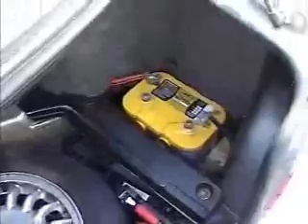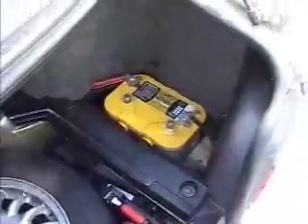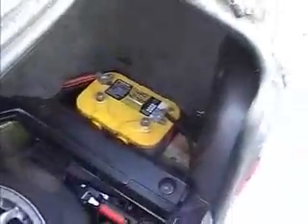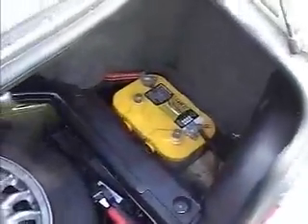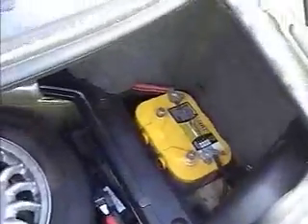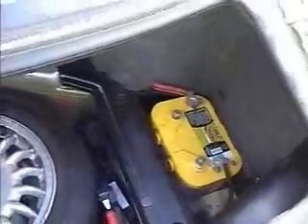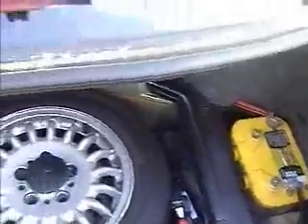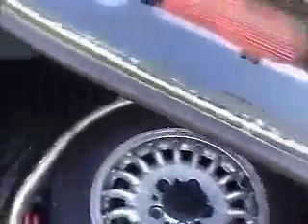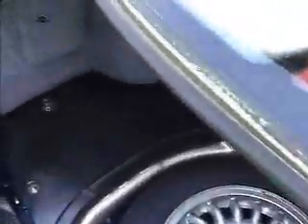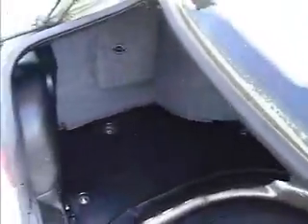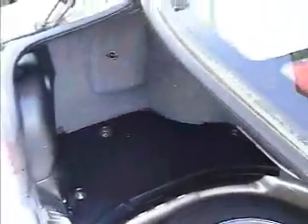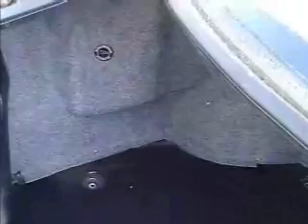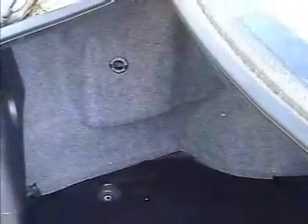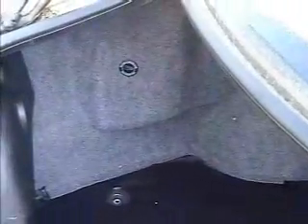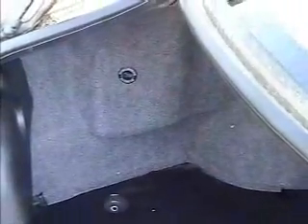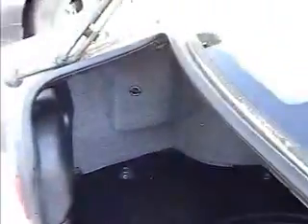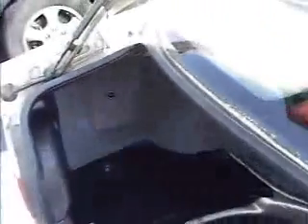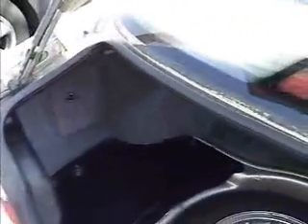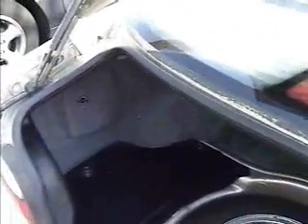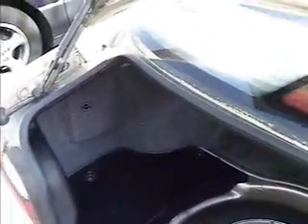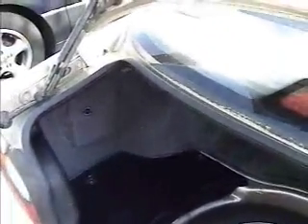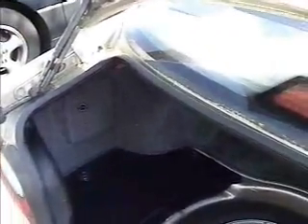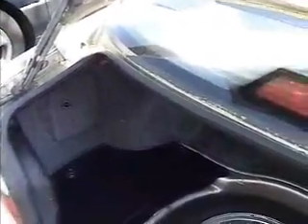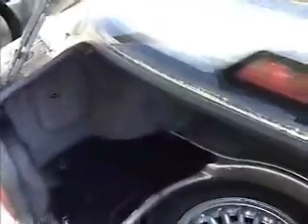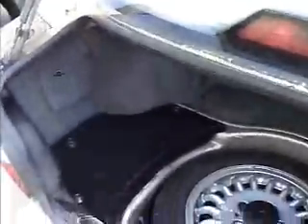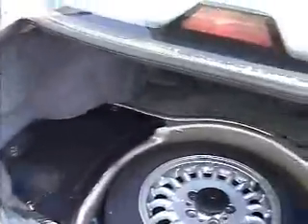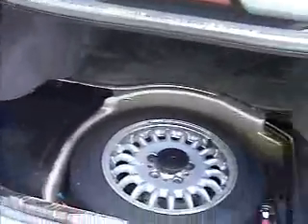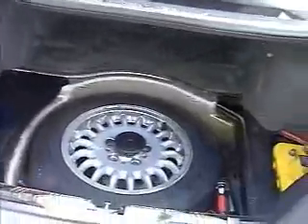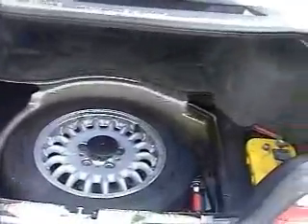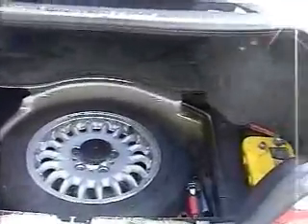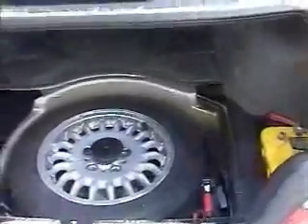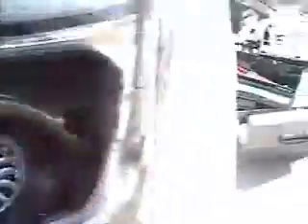Since my battery is in the back and there's no room to install the cell in the front of the car, I'm going to put the cell here. That poses a problem because I'm going to have to run the hydrogen line underneath my car to the front of the intake.